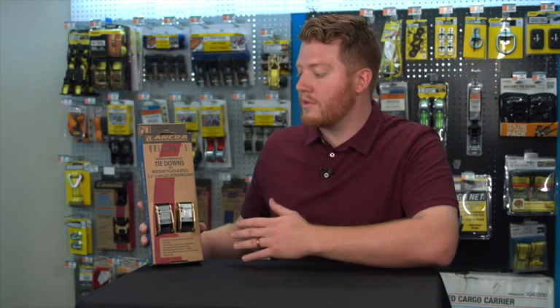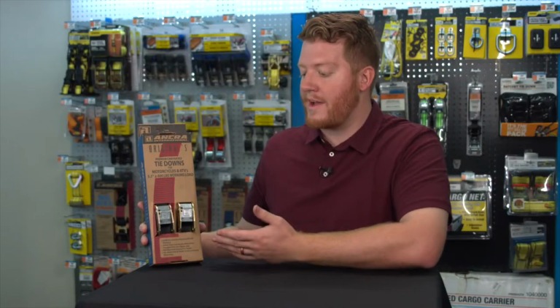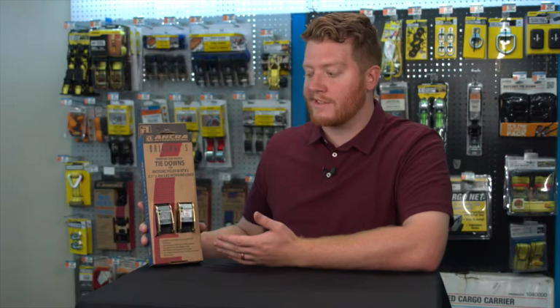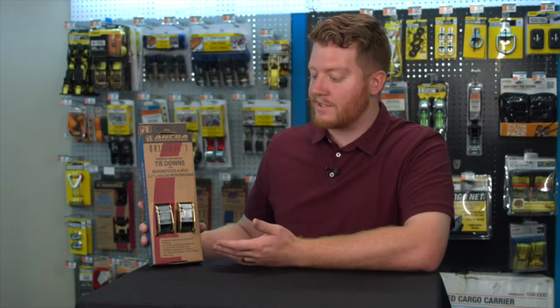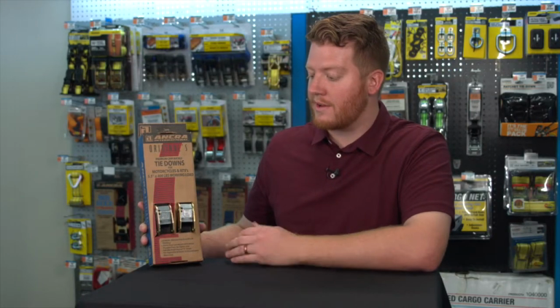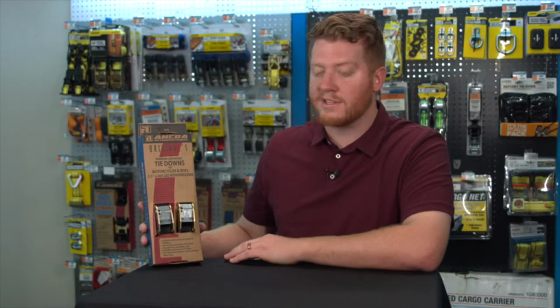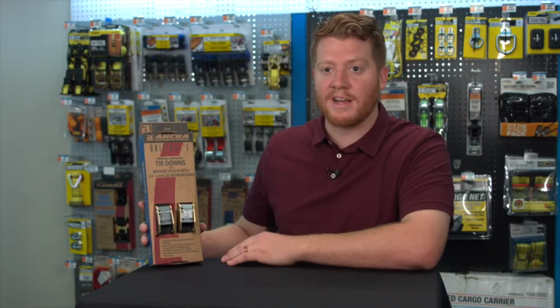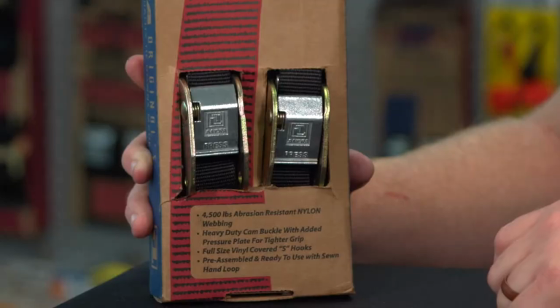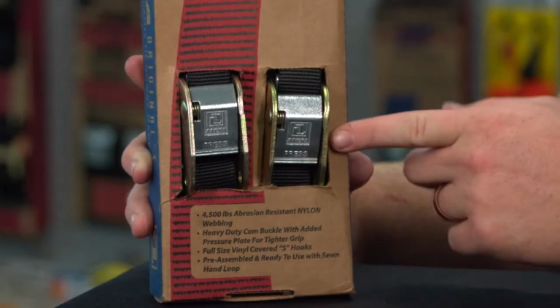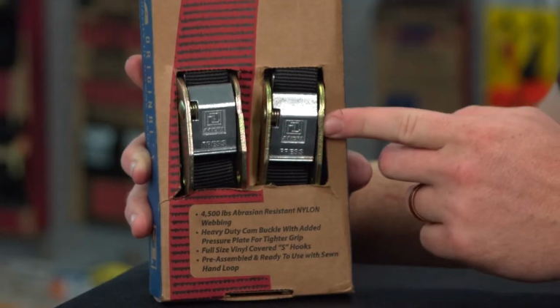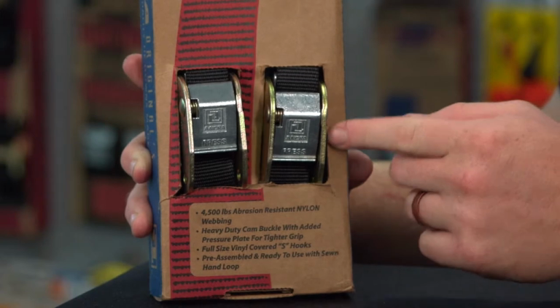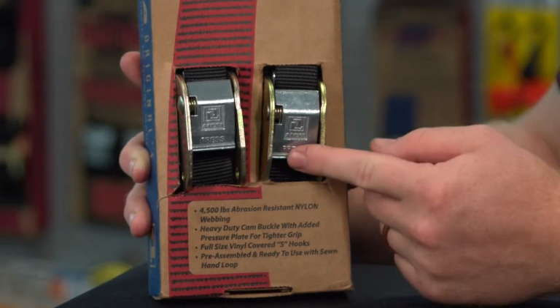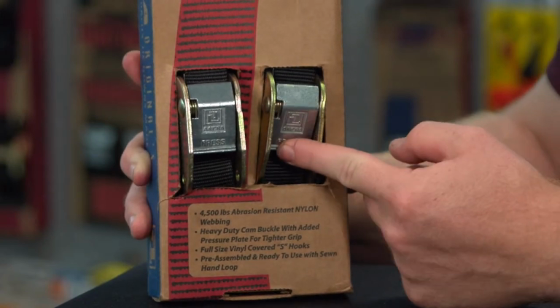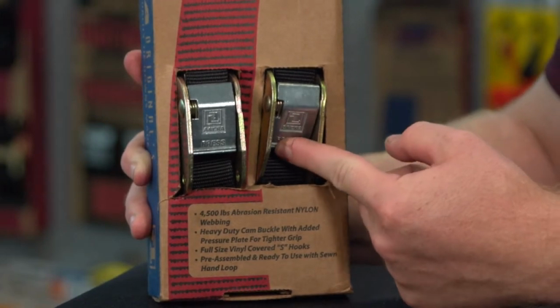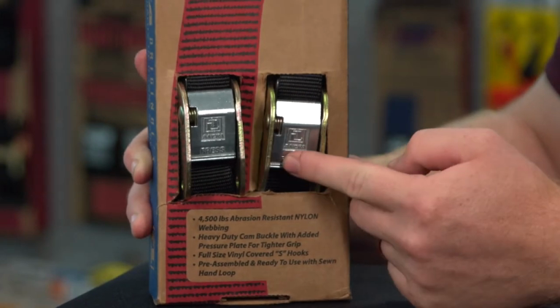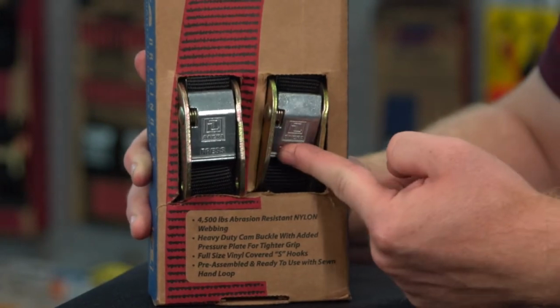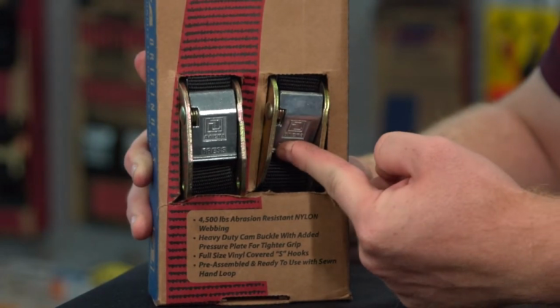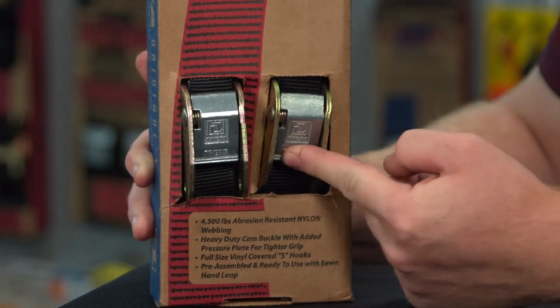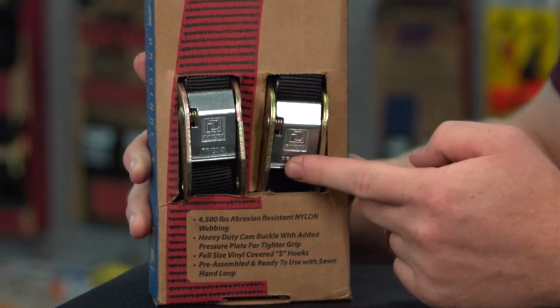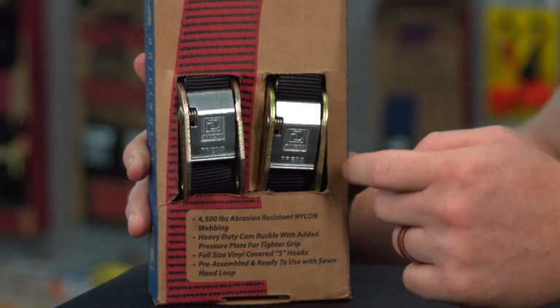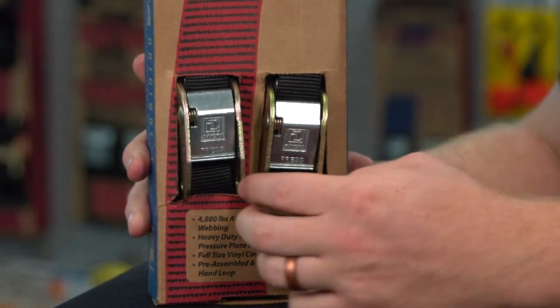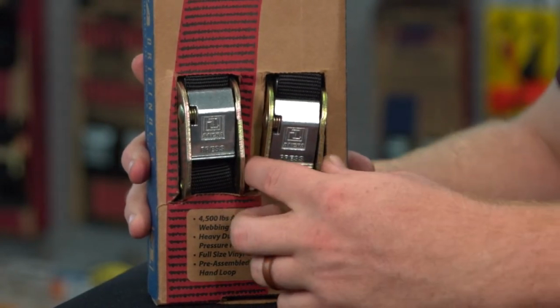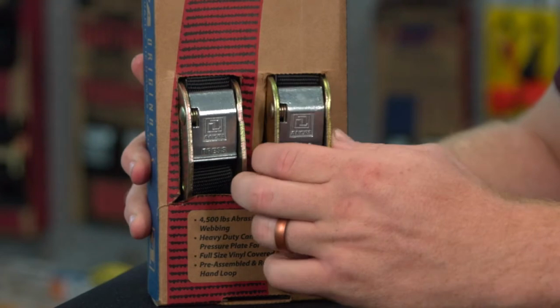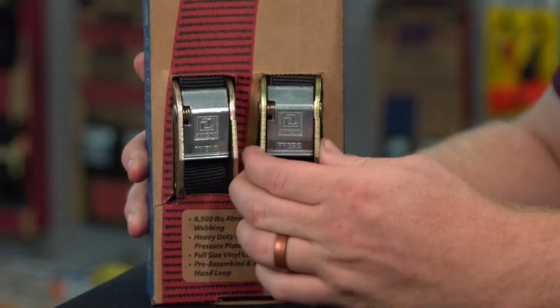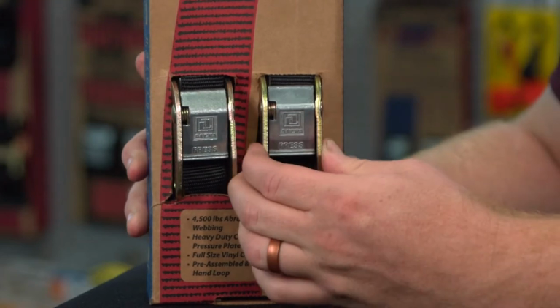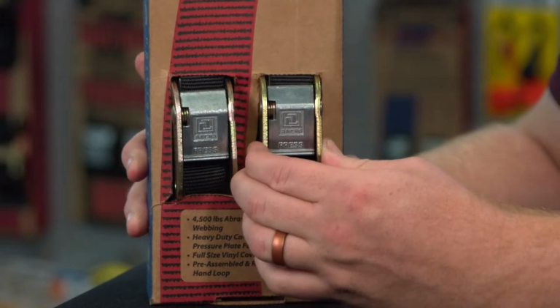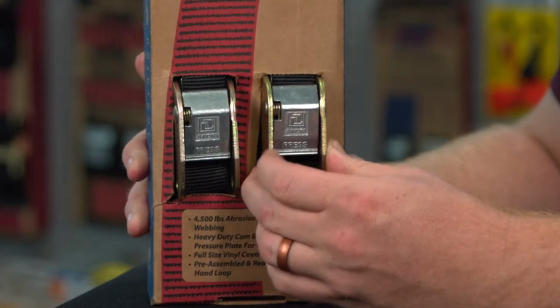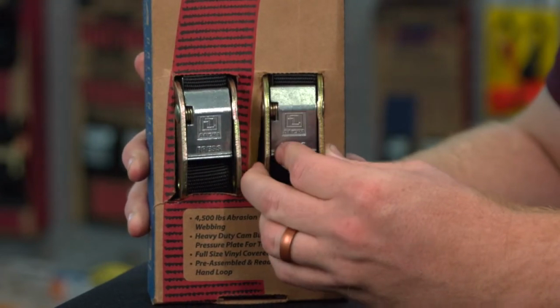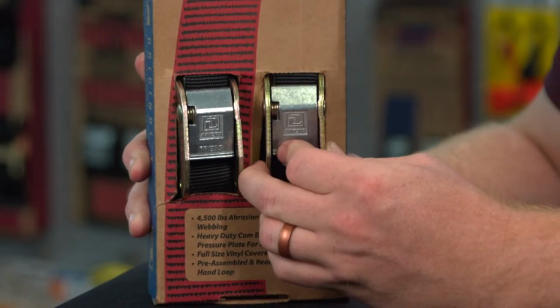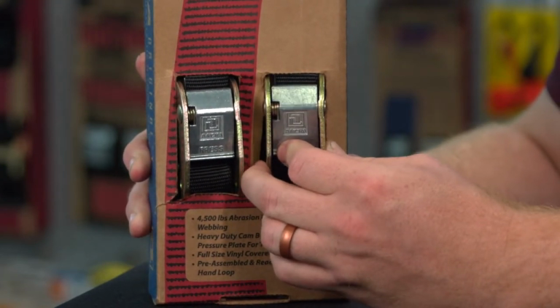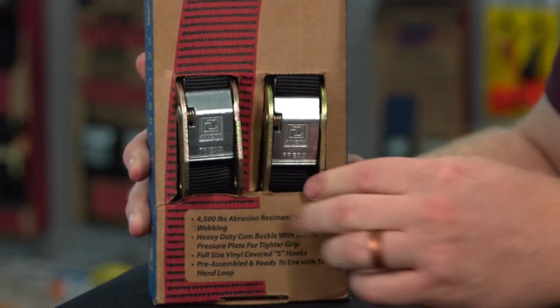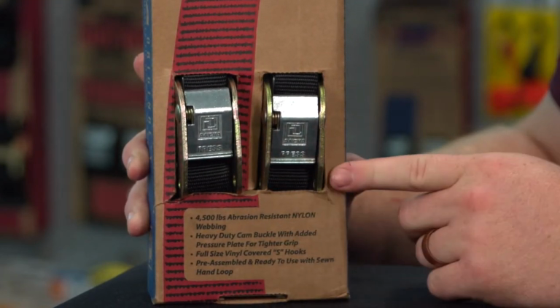When you look at the packaging, the first thing that really stands out is they really showcase their cam buckle. It is very heavy duty. It has a pressure plate for a tighter grip, and when you push on it, you can feel that it is strong and durable.